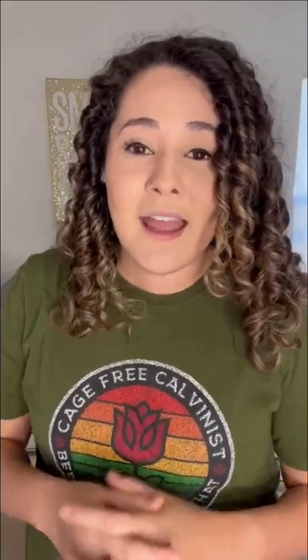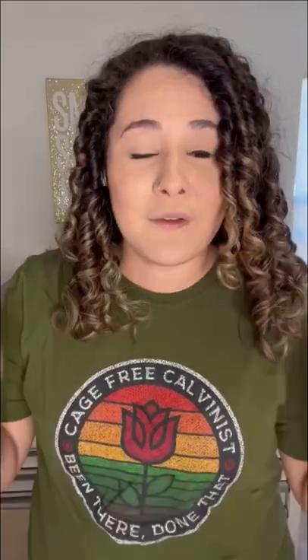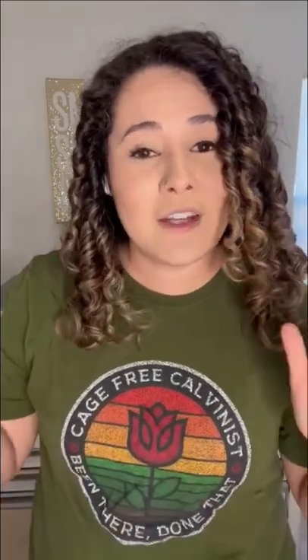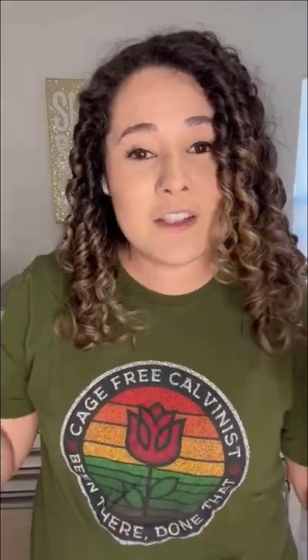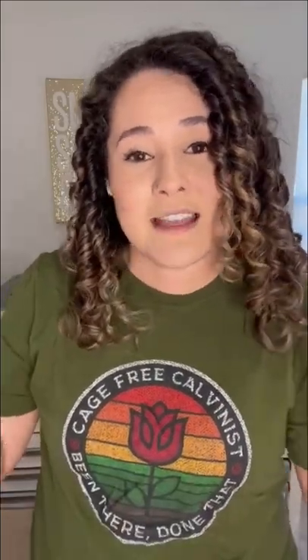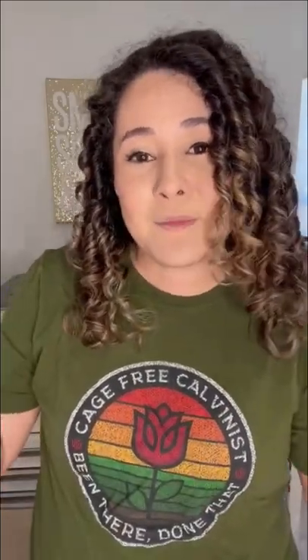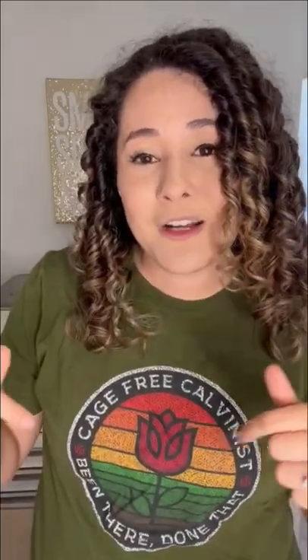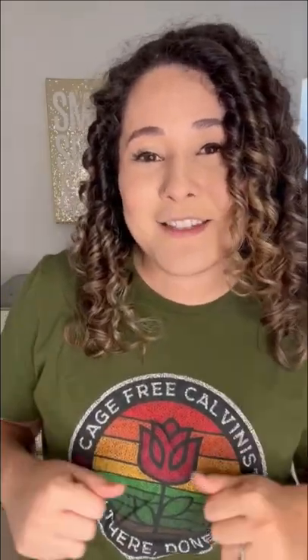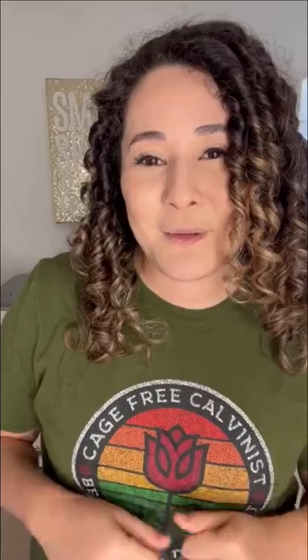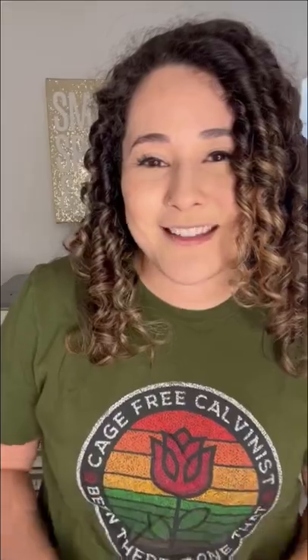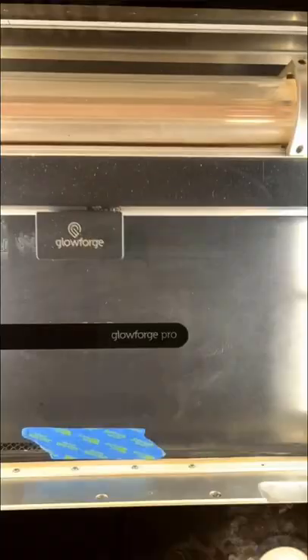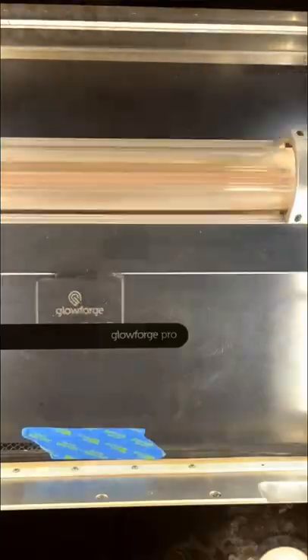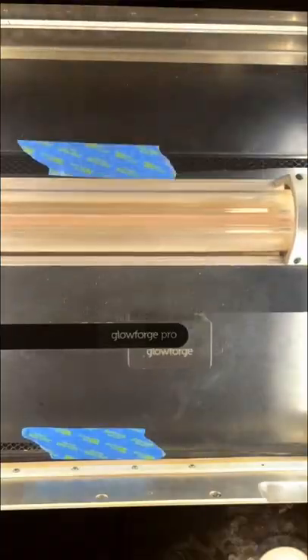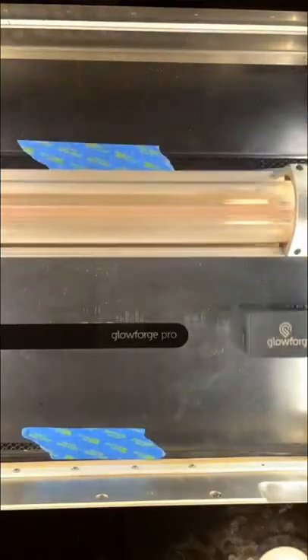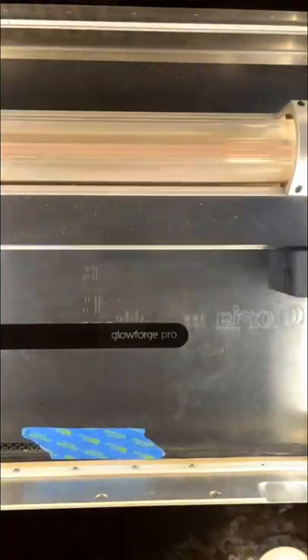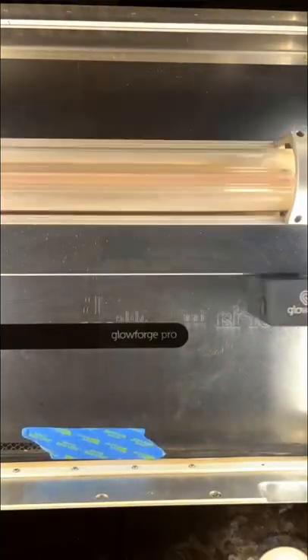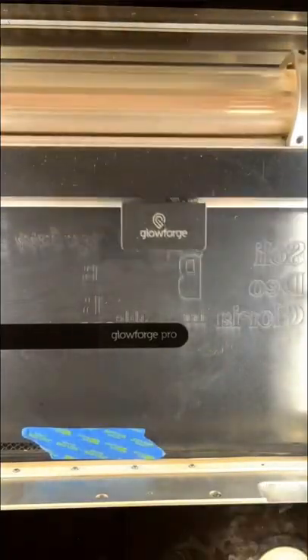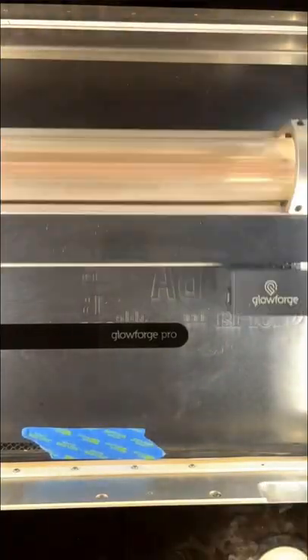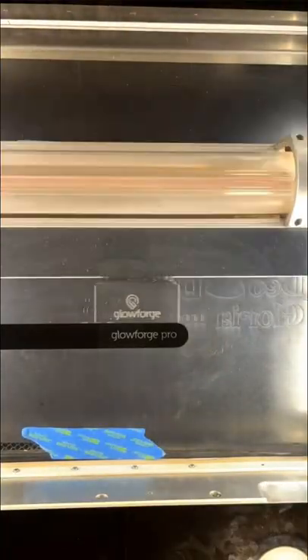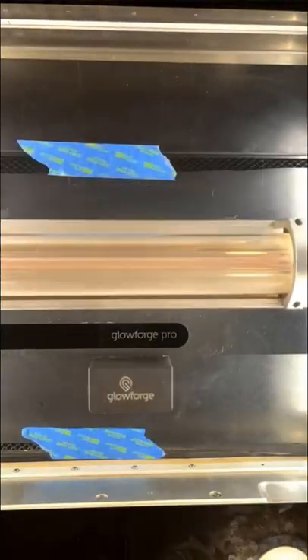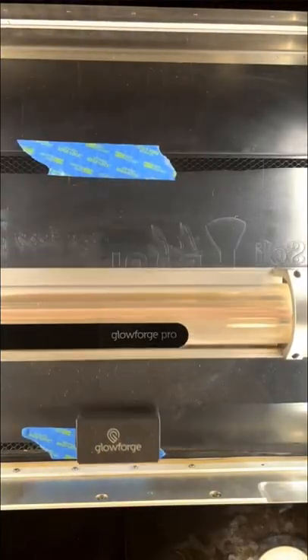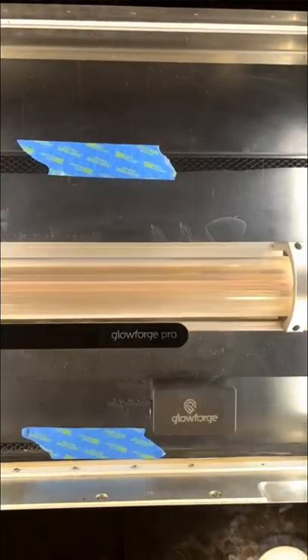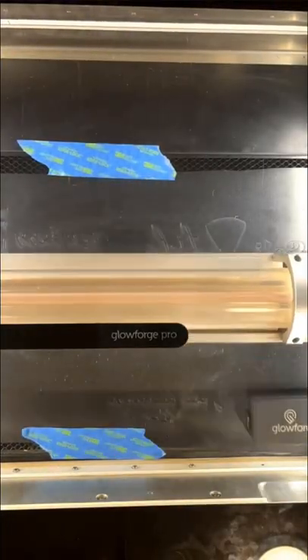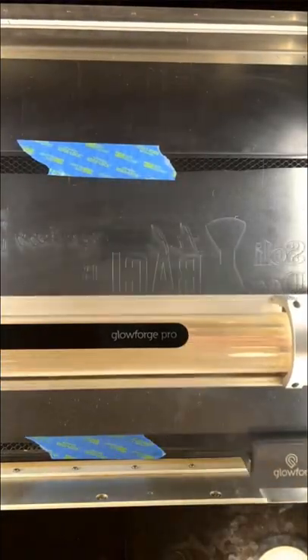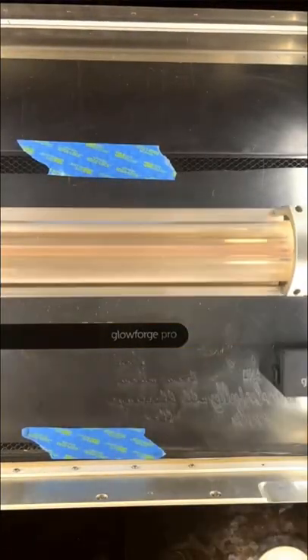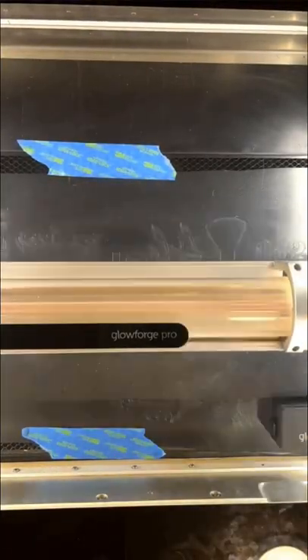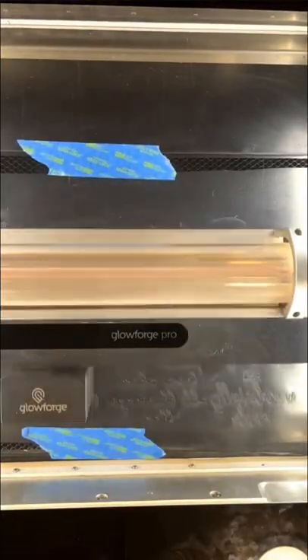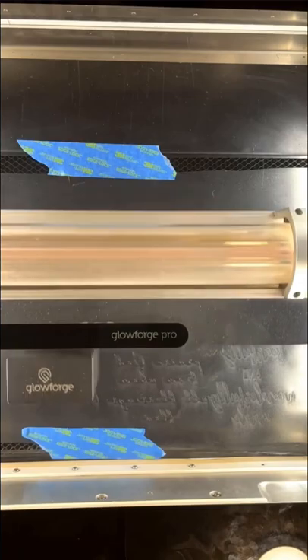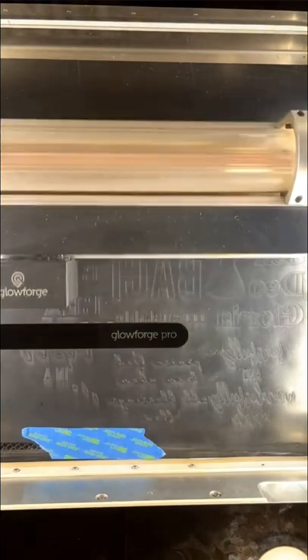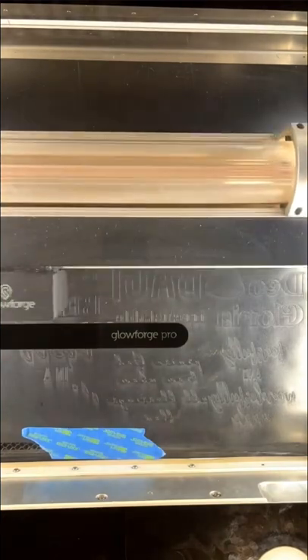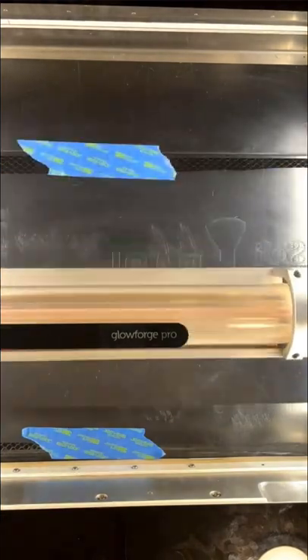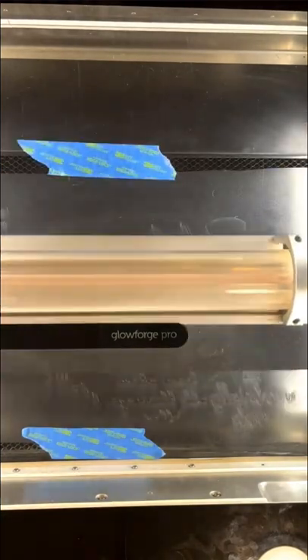If you have any questions, I have more in the description. So check out the link in my description for my cut settings for Caesar — I have a lot of guides in there.